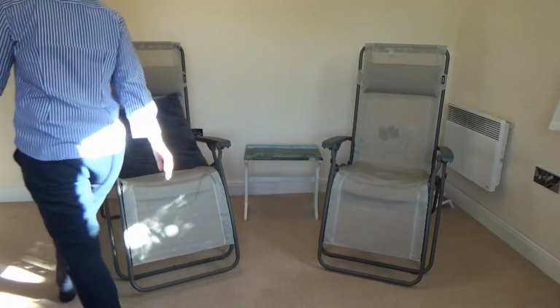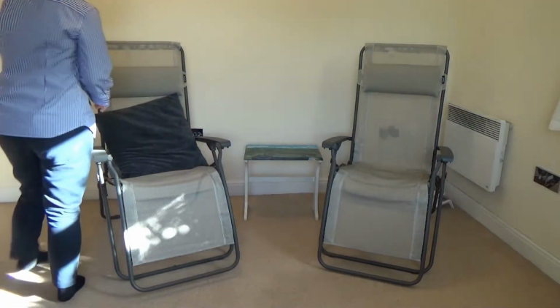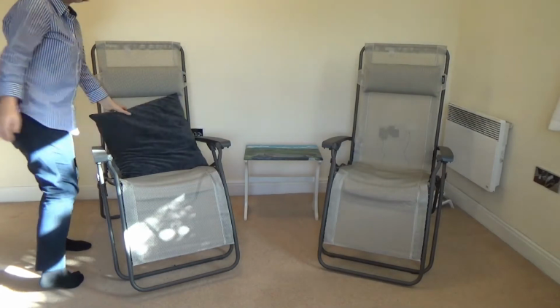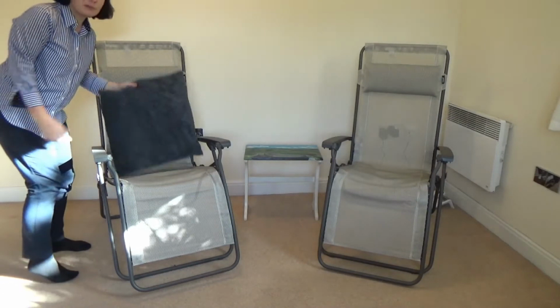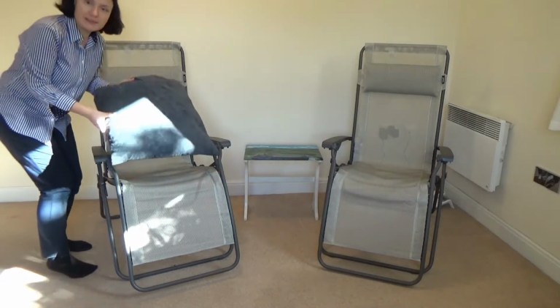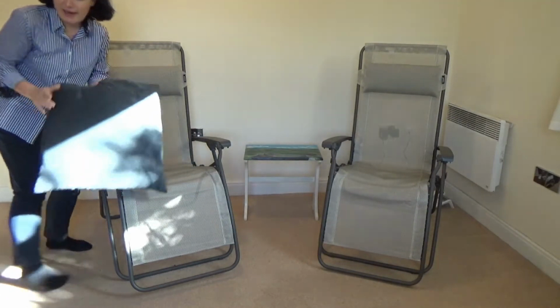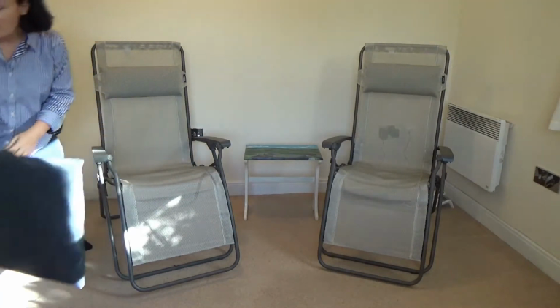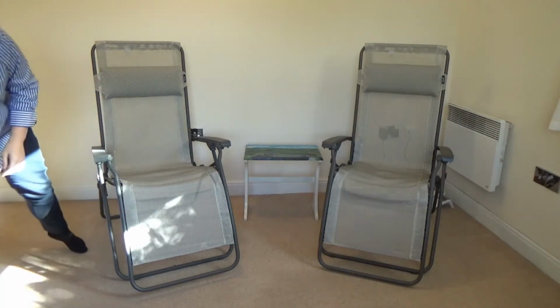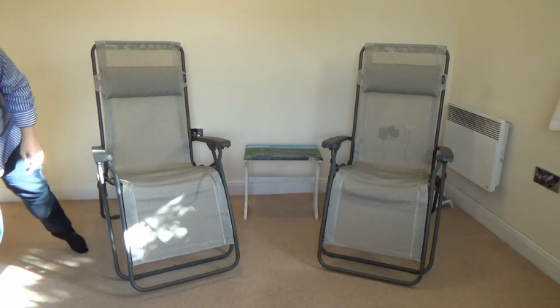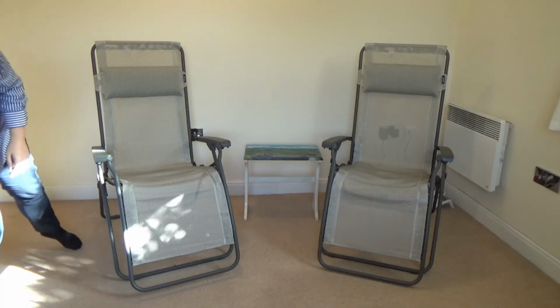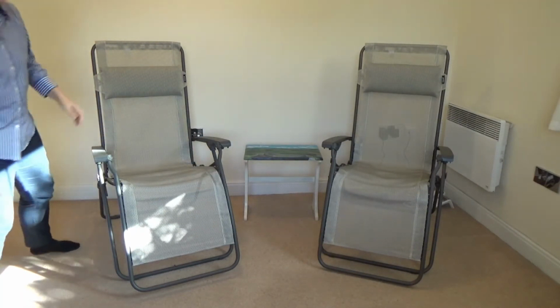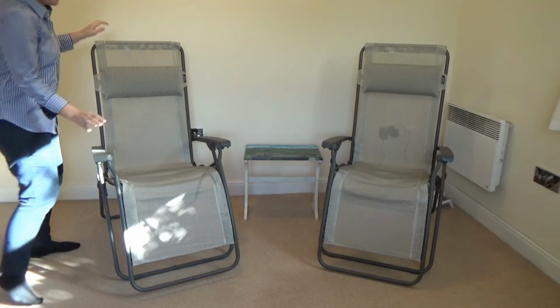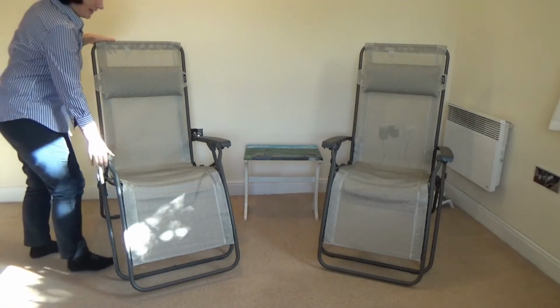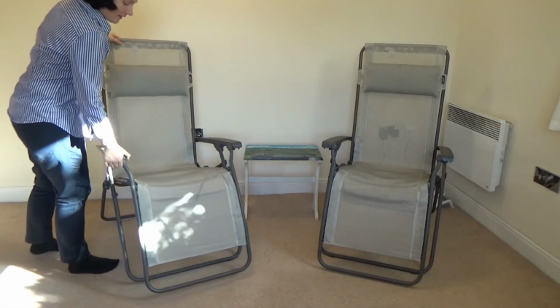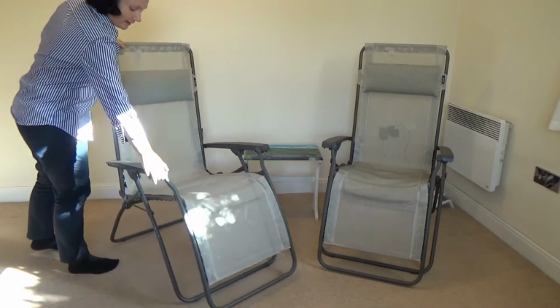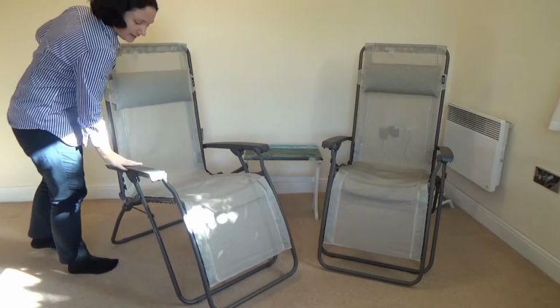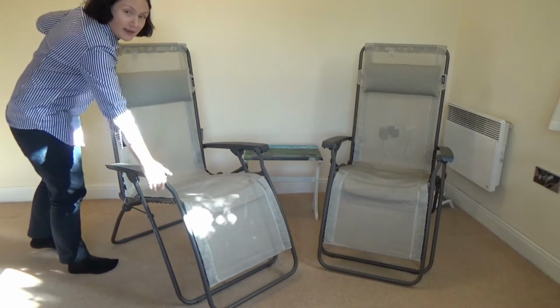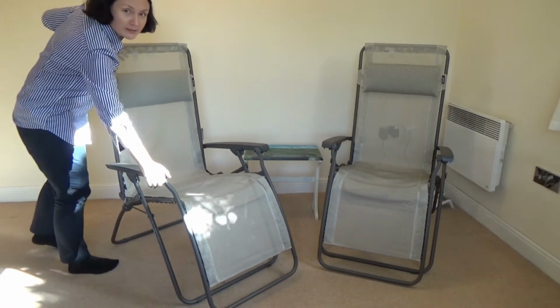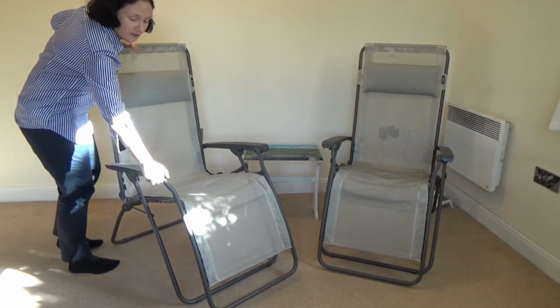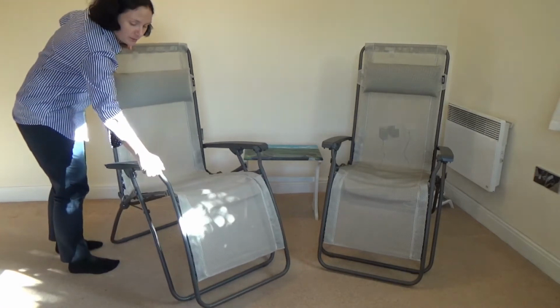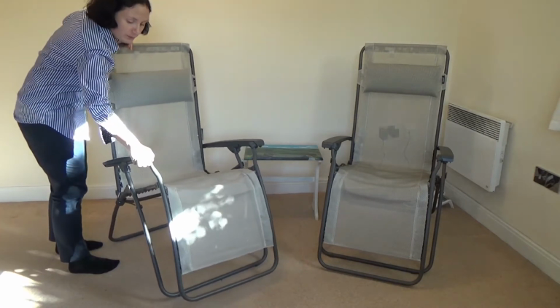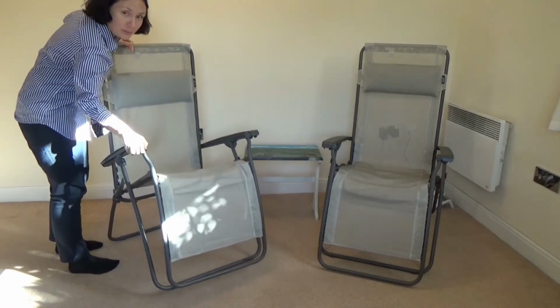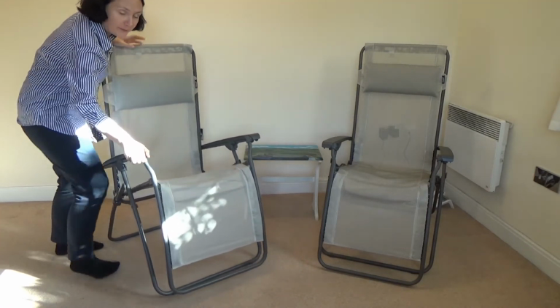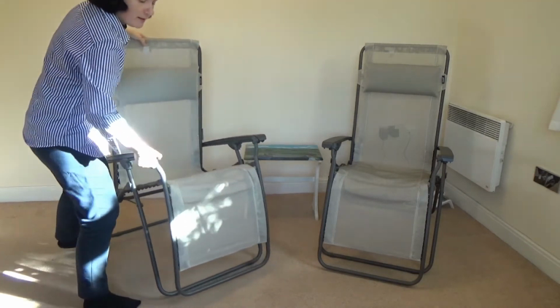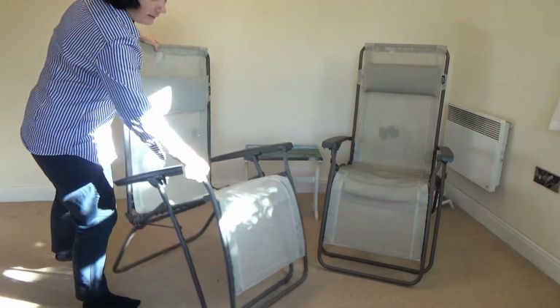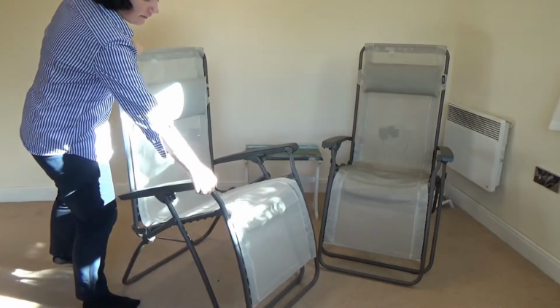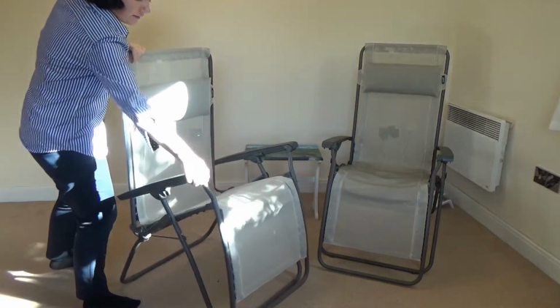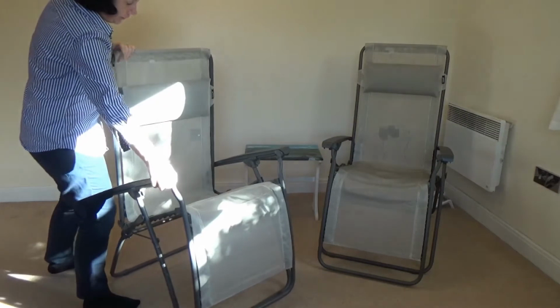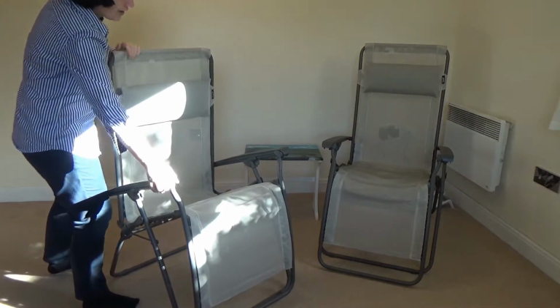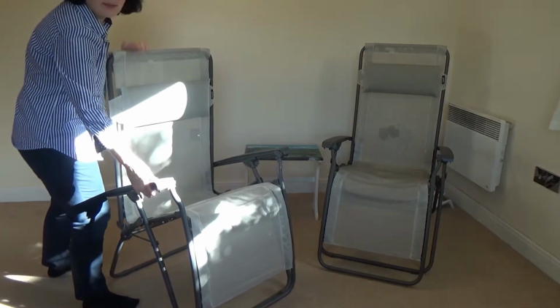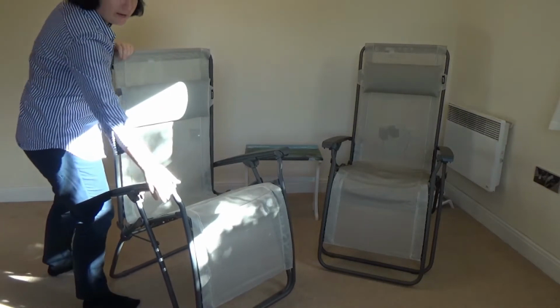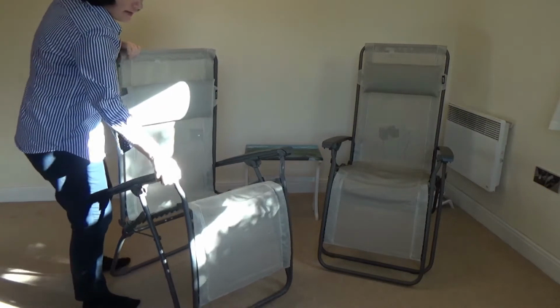First of all, you can see how it's been put together. This is the armrest — you just pull it up like this and push the back down.